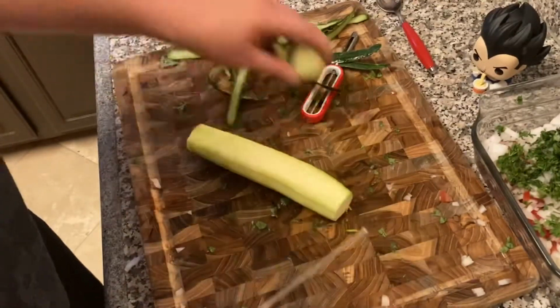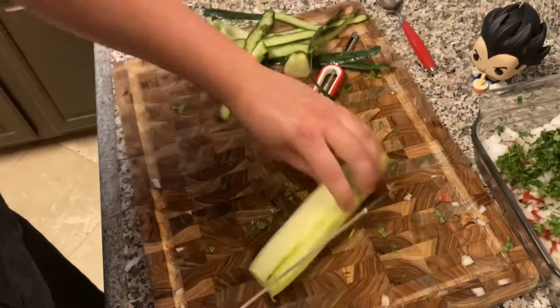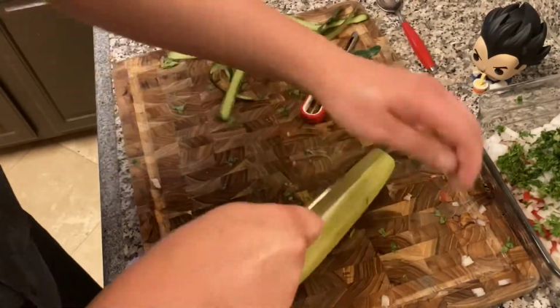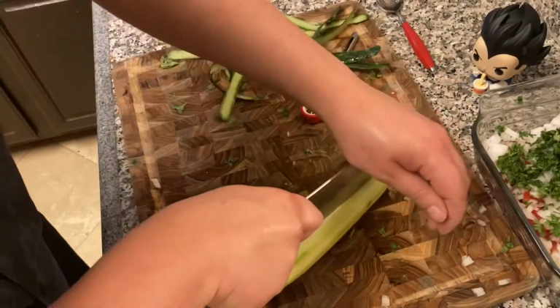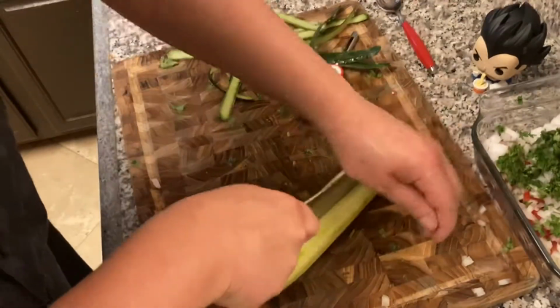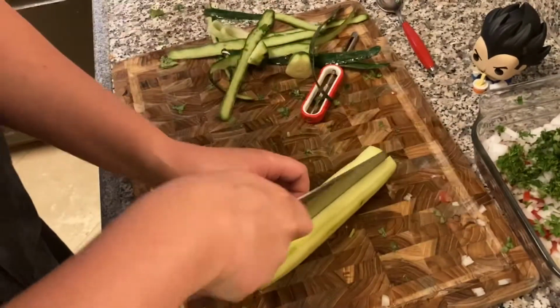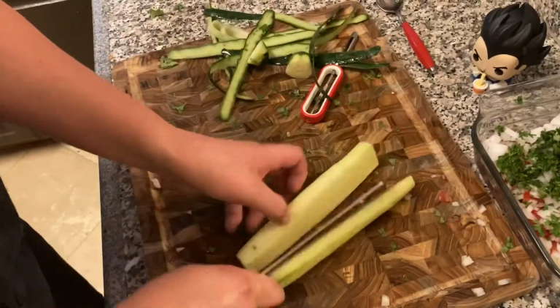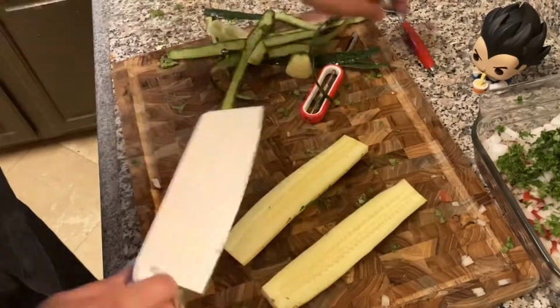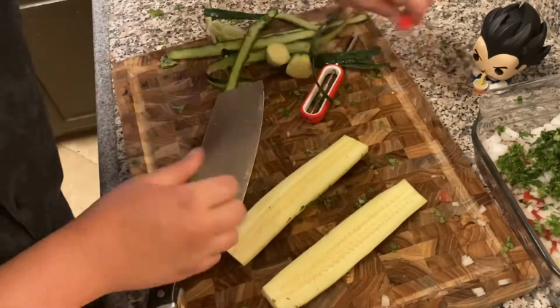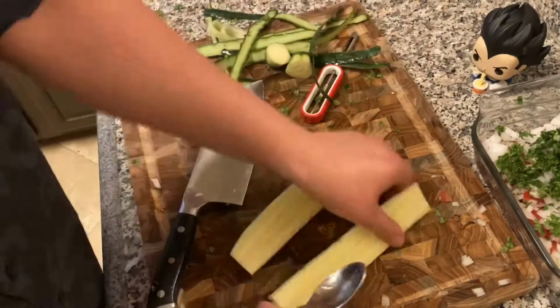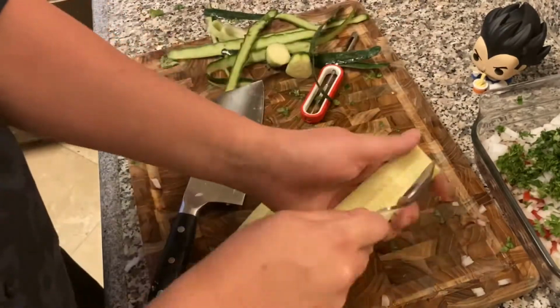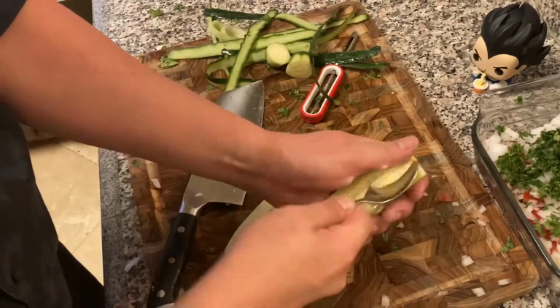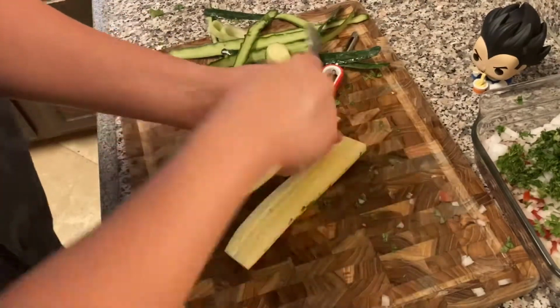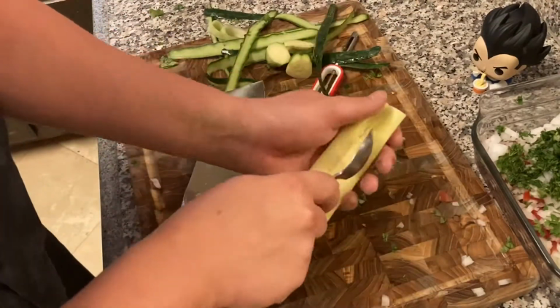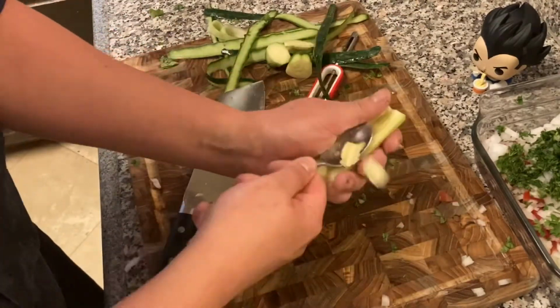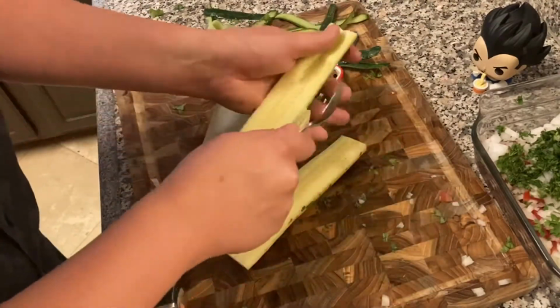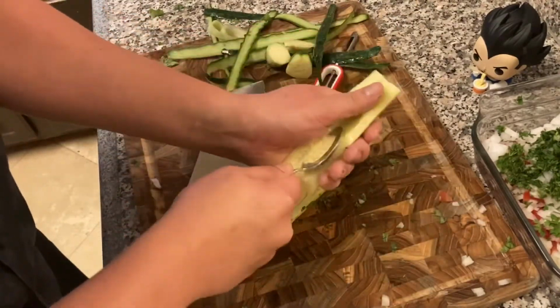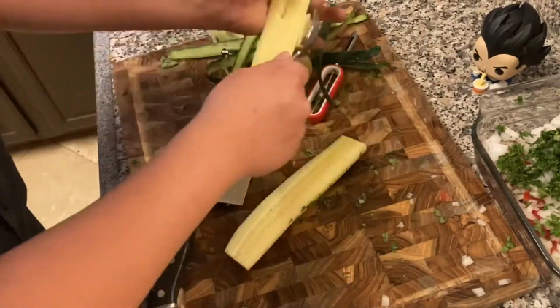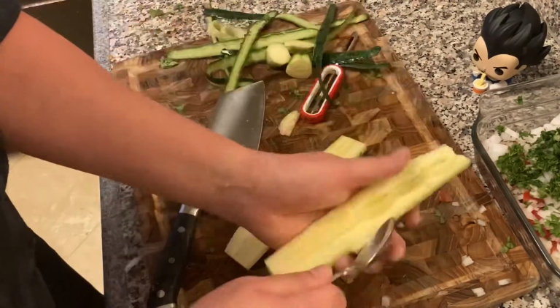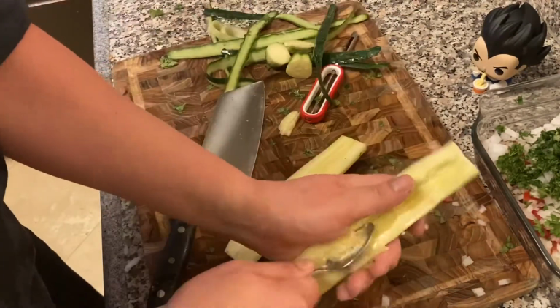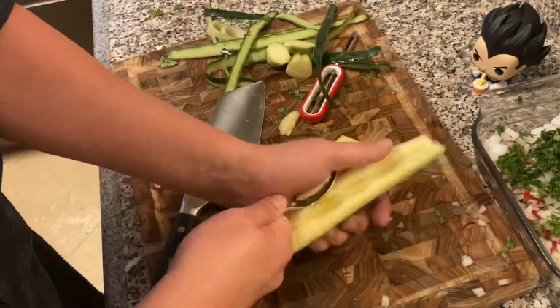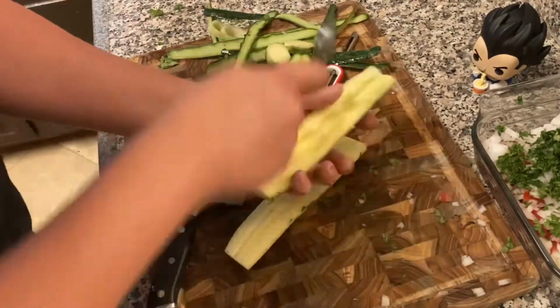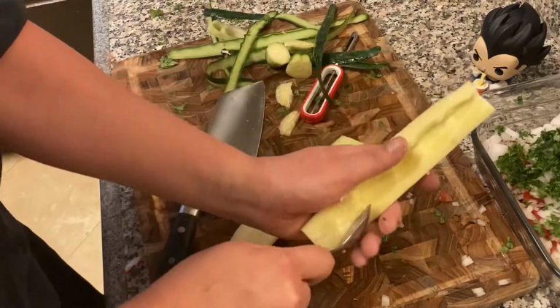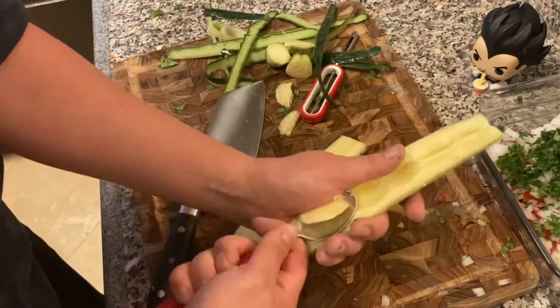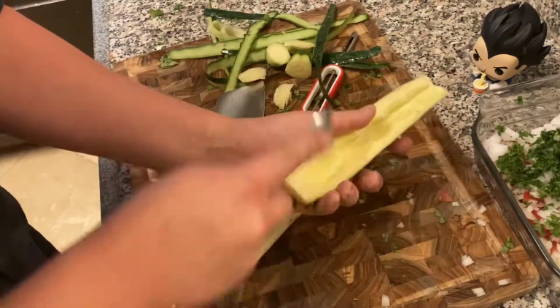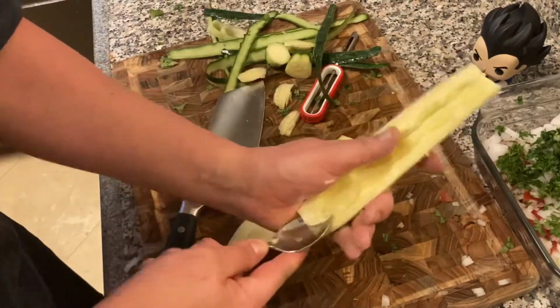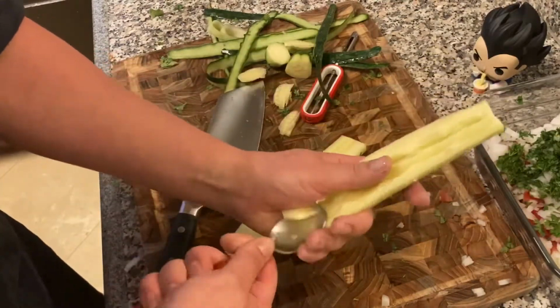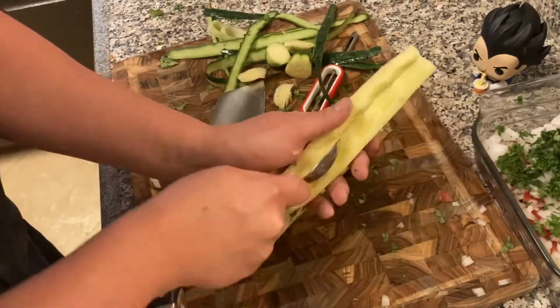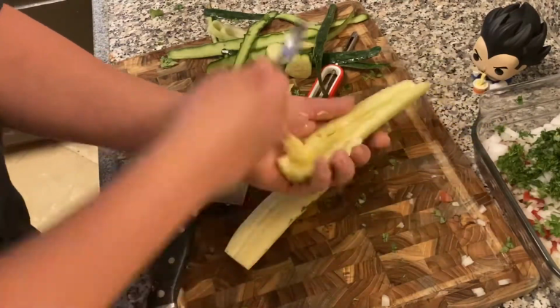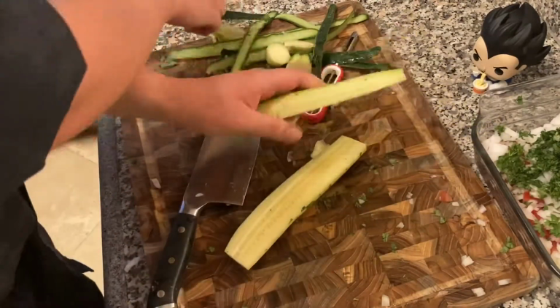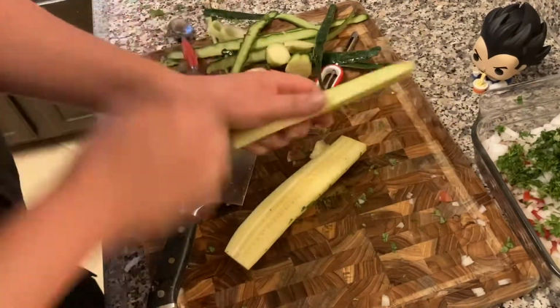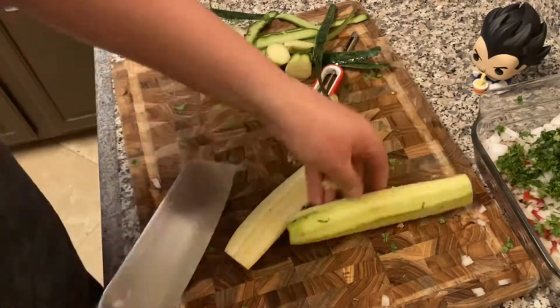Now we're doing my cucumber — cut that down the middle and I'm going to take the seeds out. You don't have to, but I do. I was a little bored; this whole dish is quick anyway.